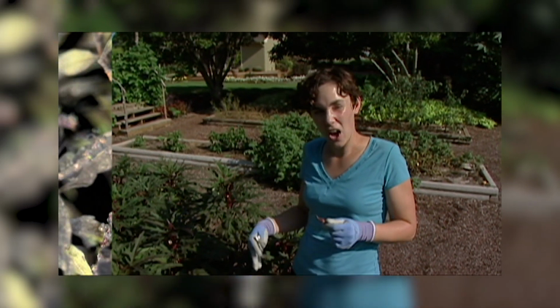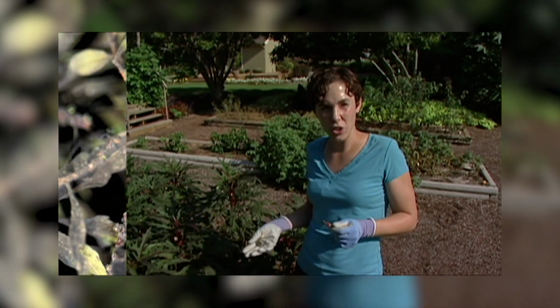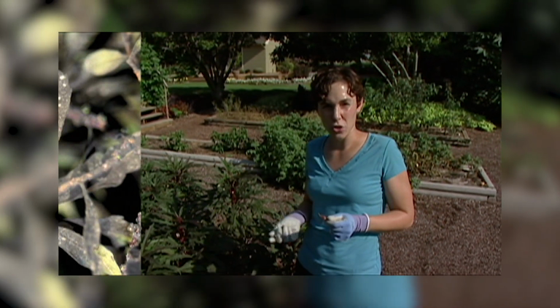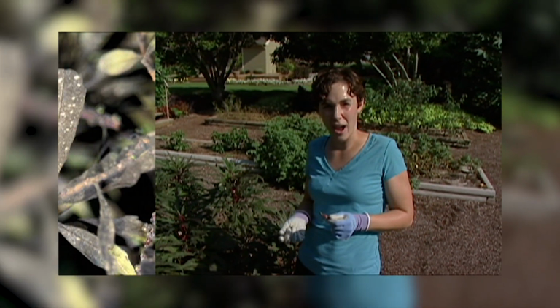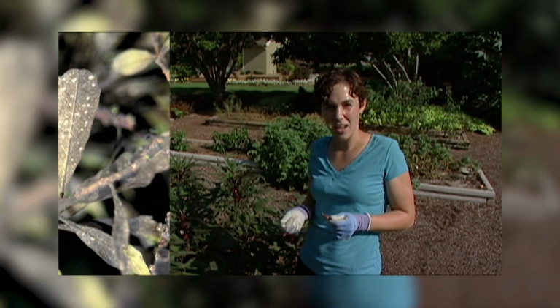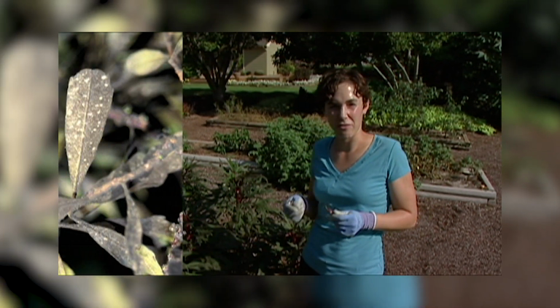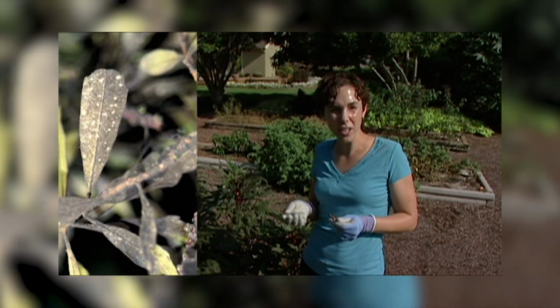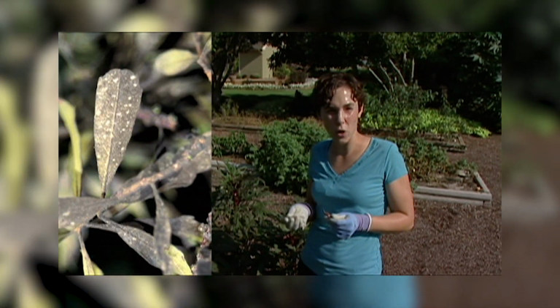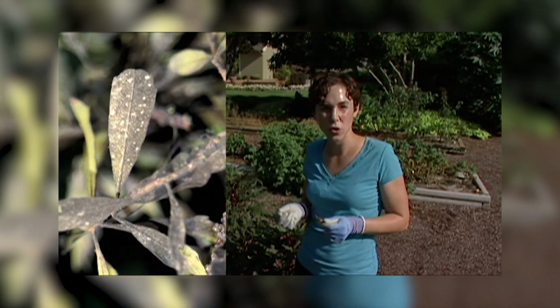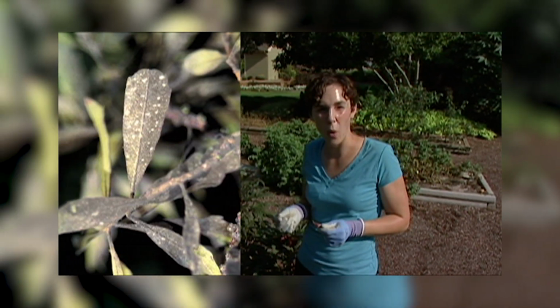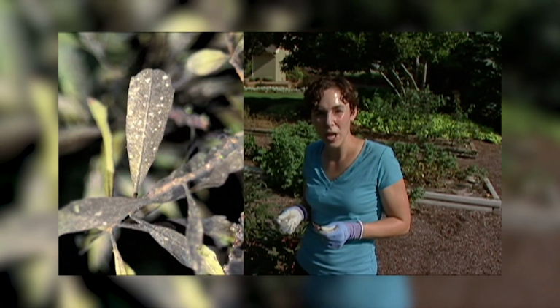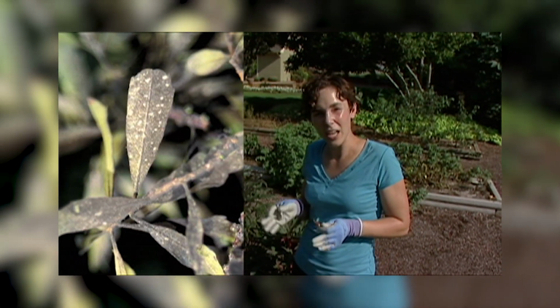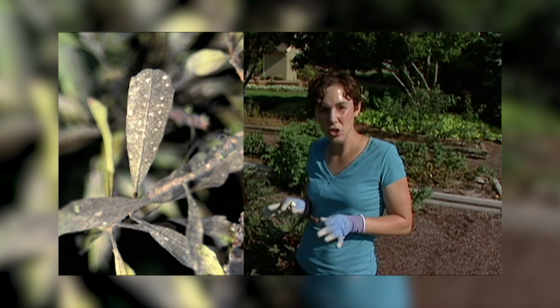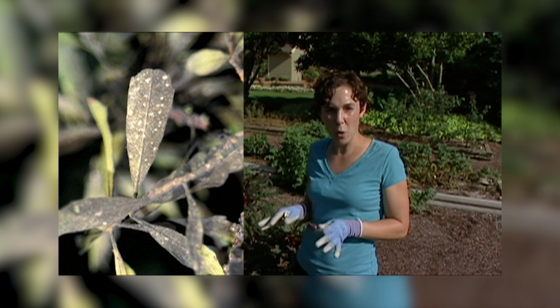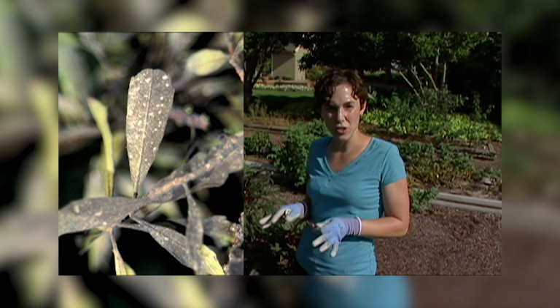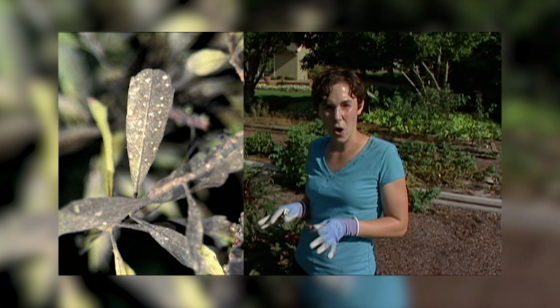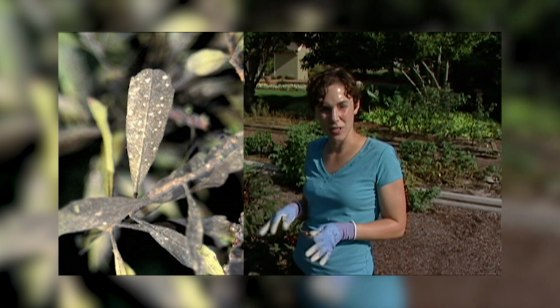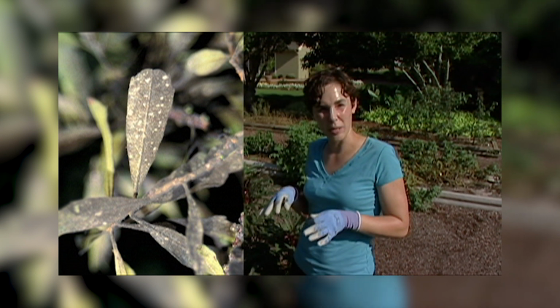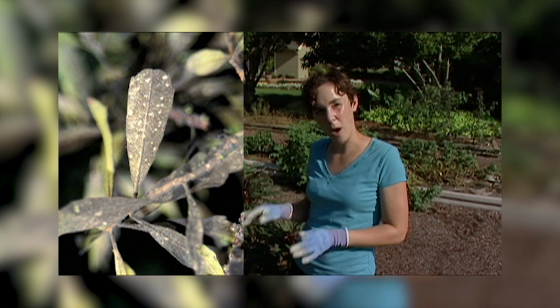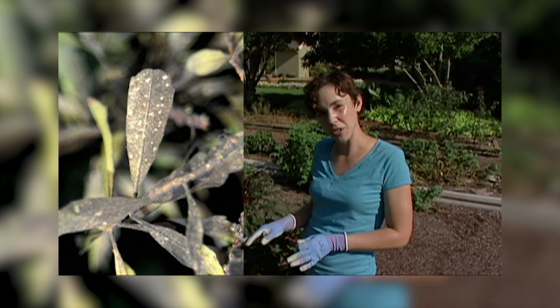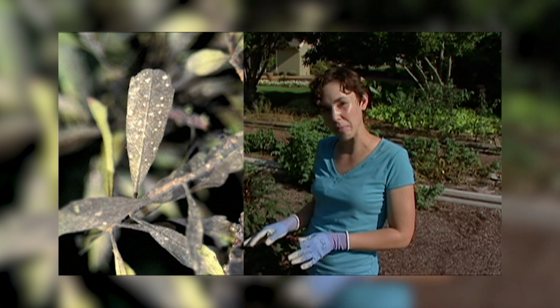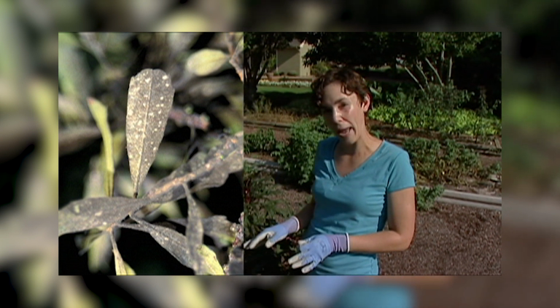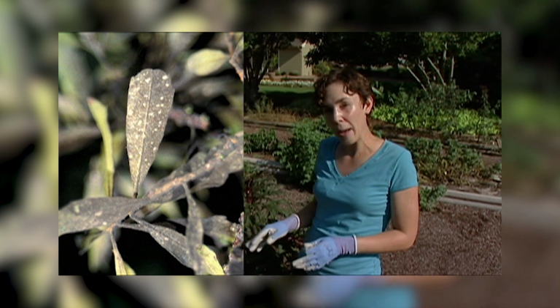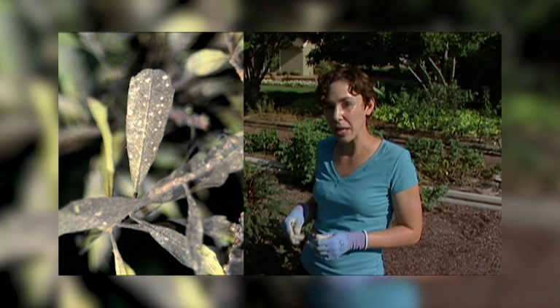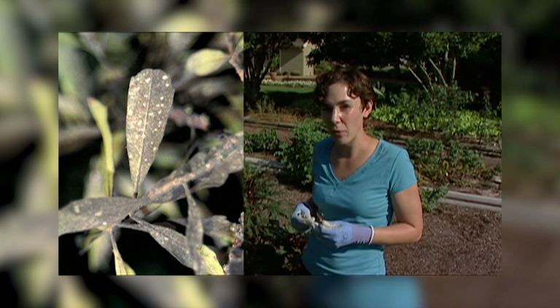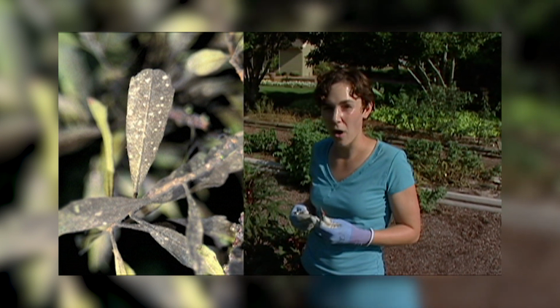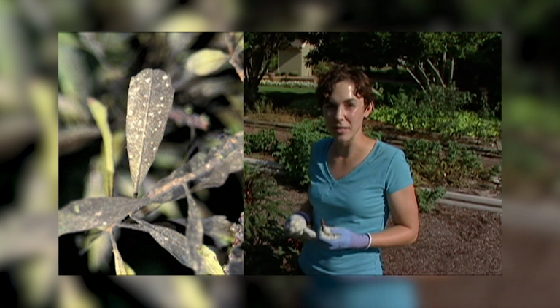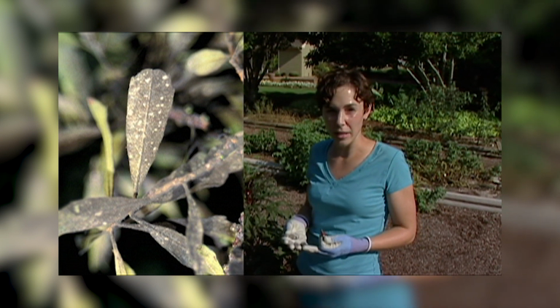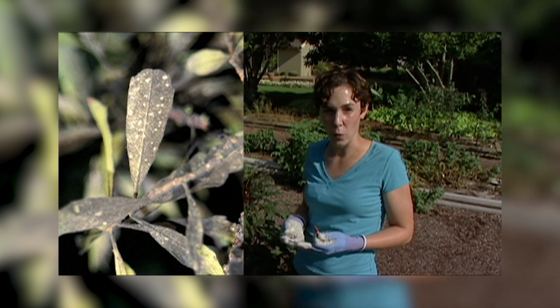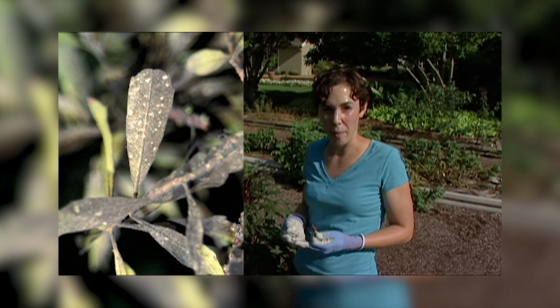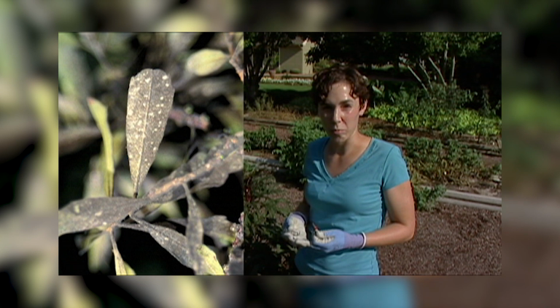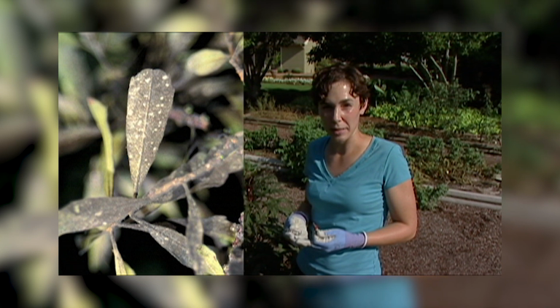This honeydew attracts a fungus called sooty mold. Now the sooty mold doesn't cause any problems to the plant, but it can be rather unsightly on your ornamental plants.